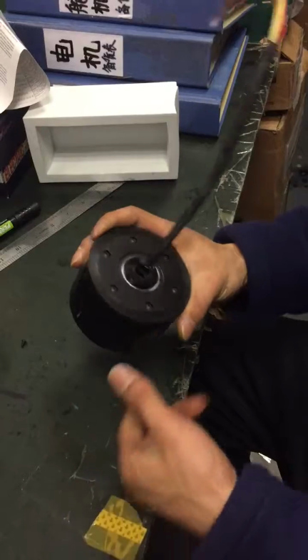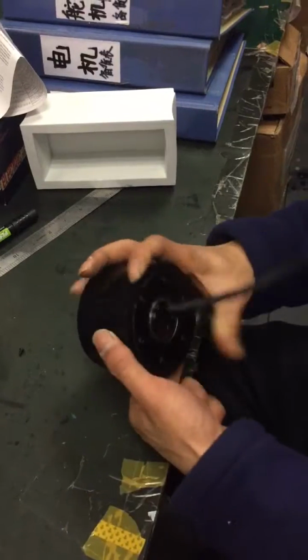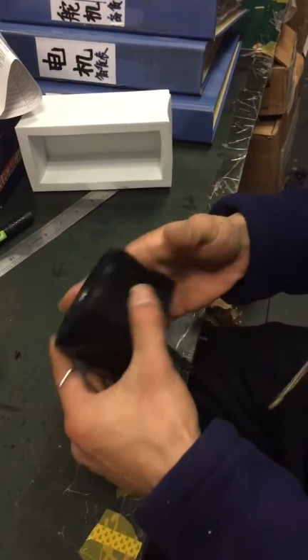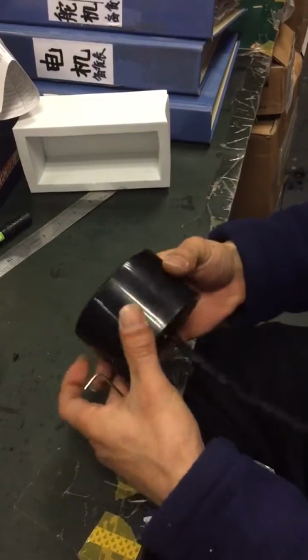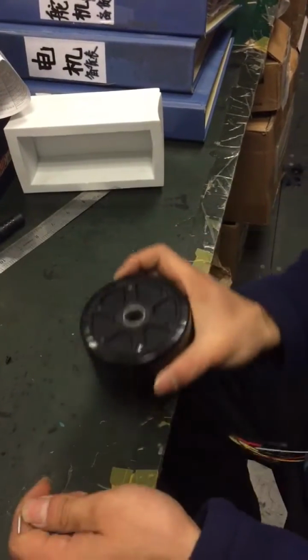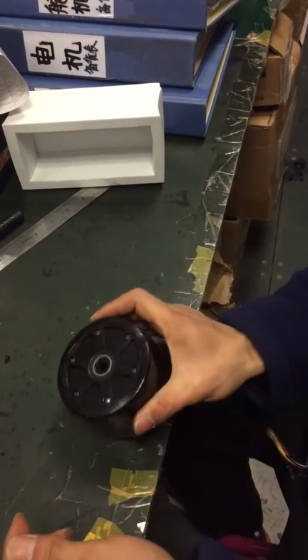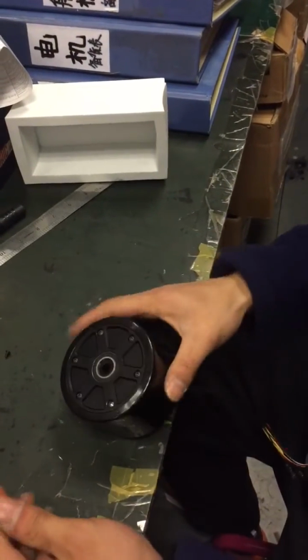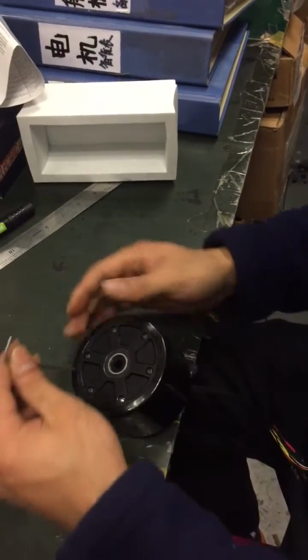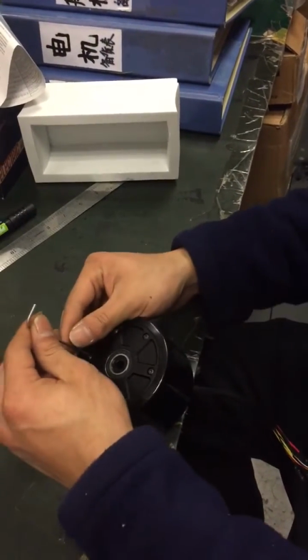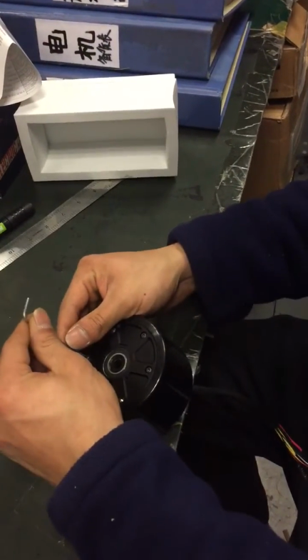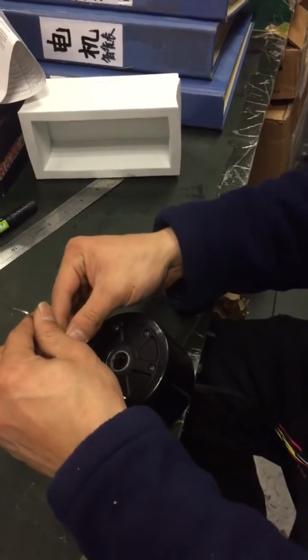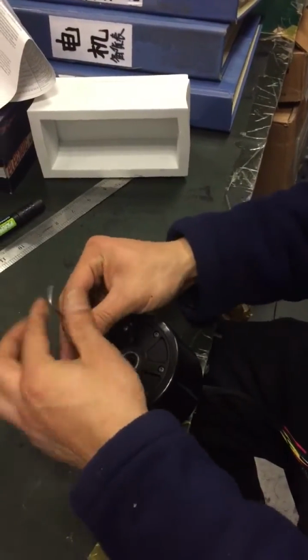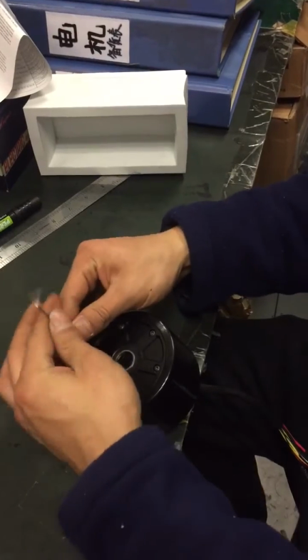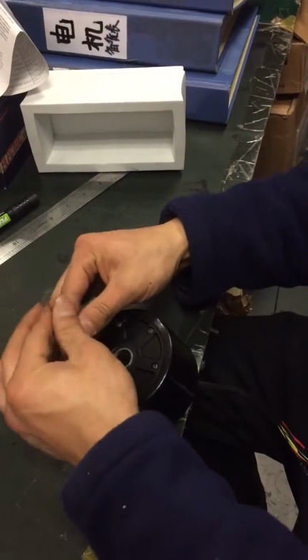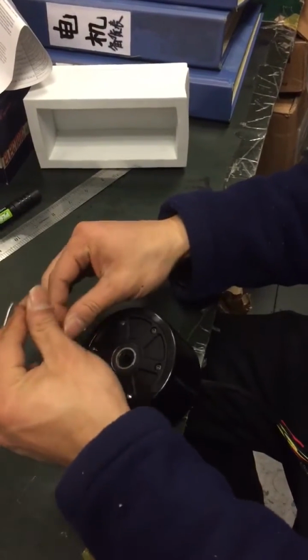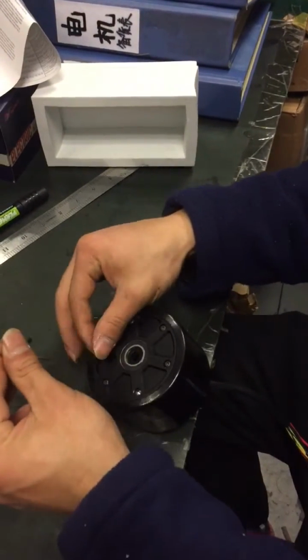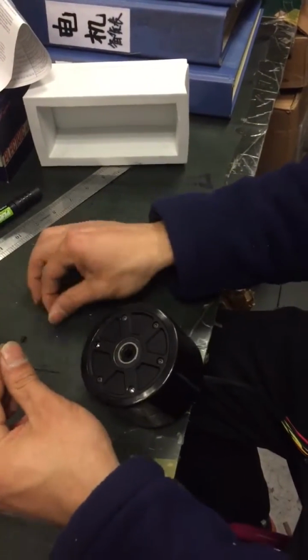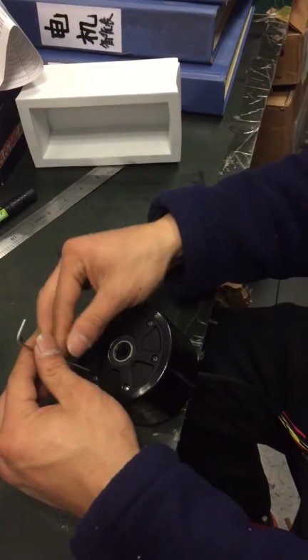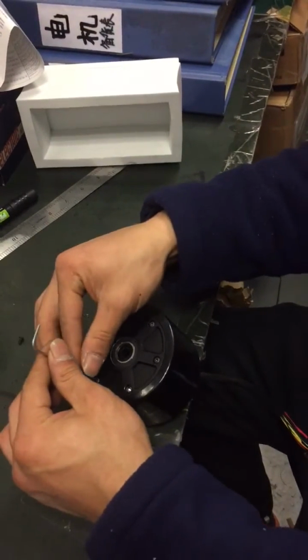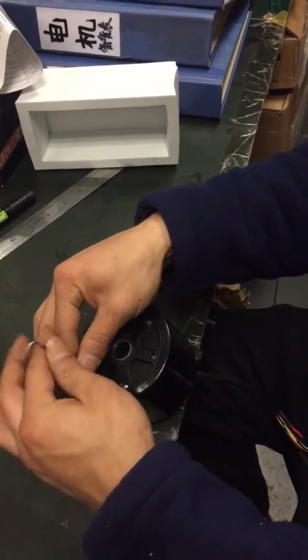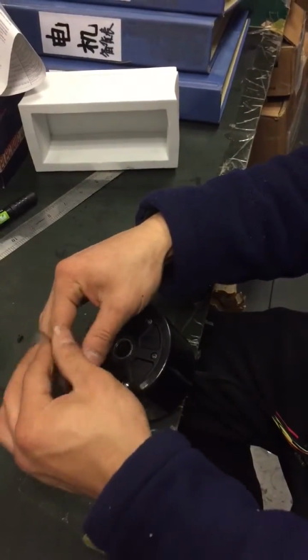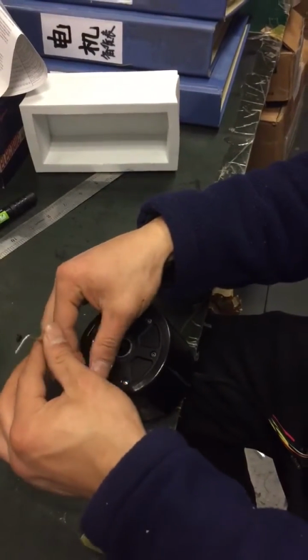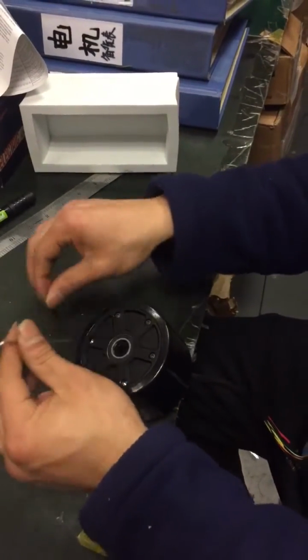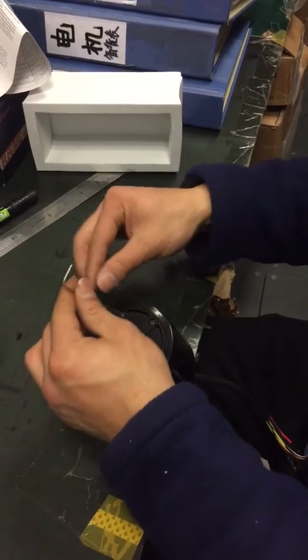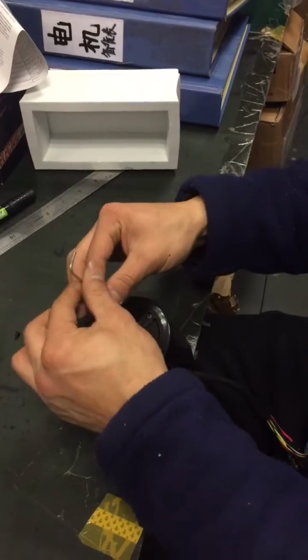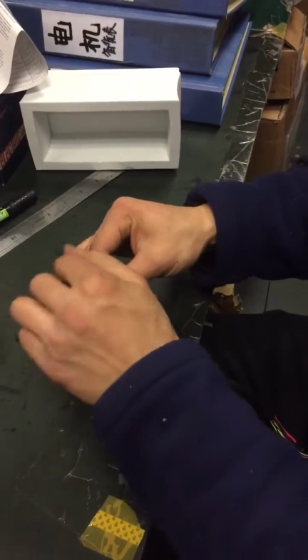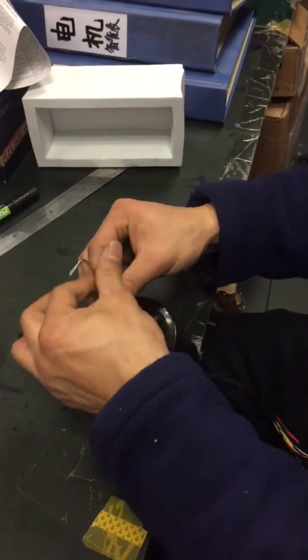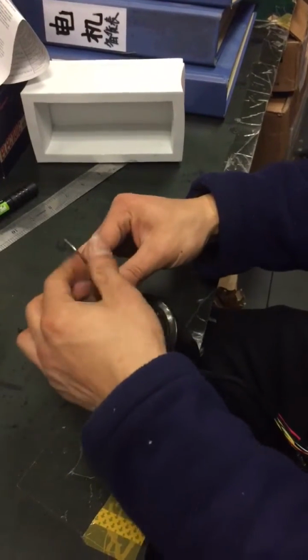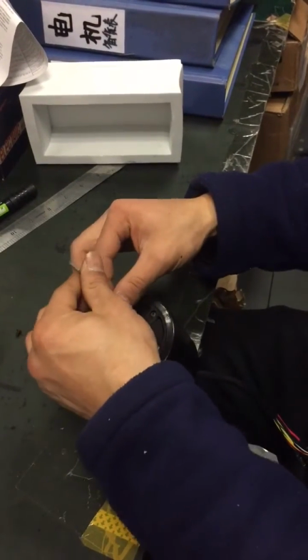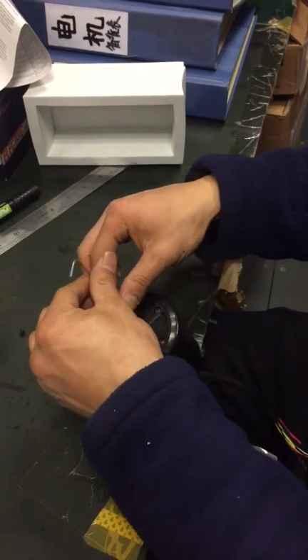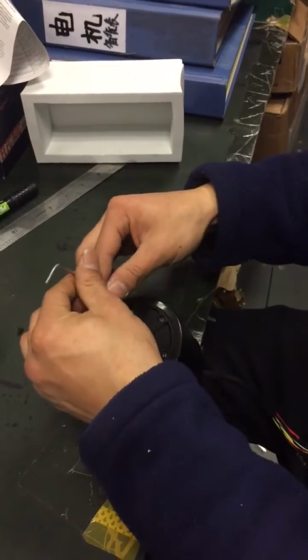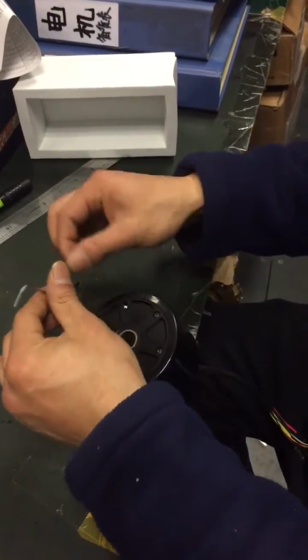This is a Maytag 90mm hub motor. I'm going to show how to replace the PU tires for you.